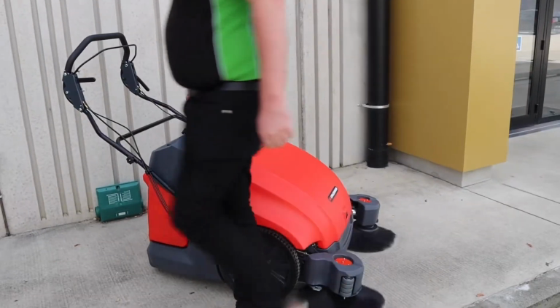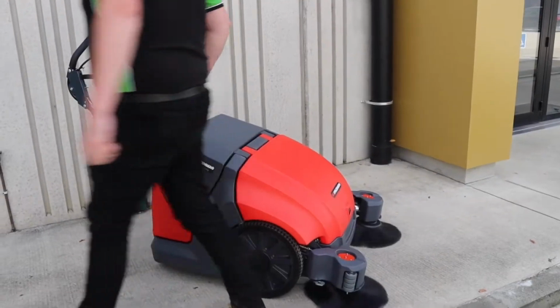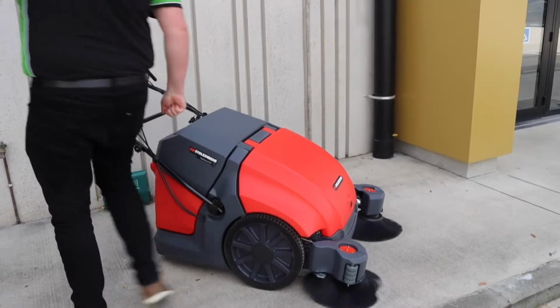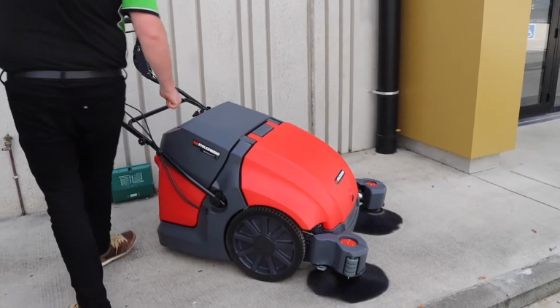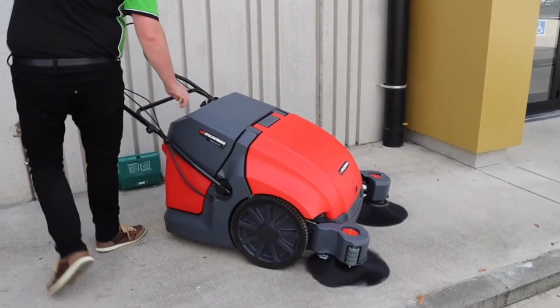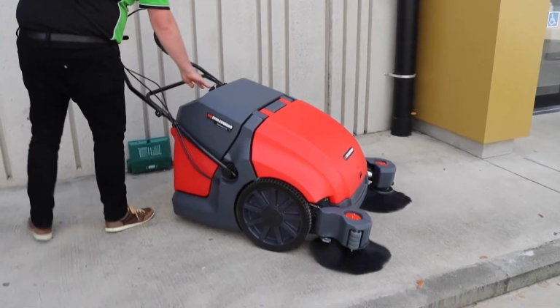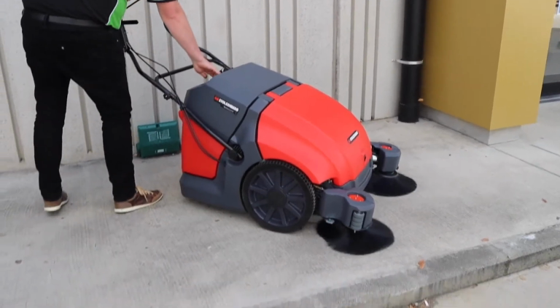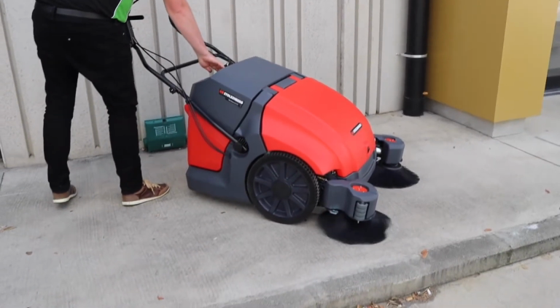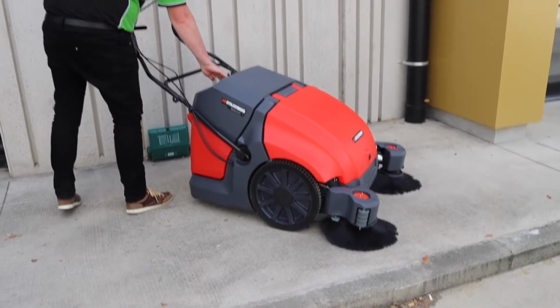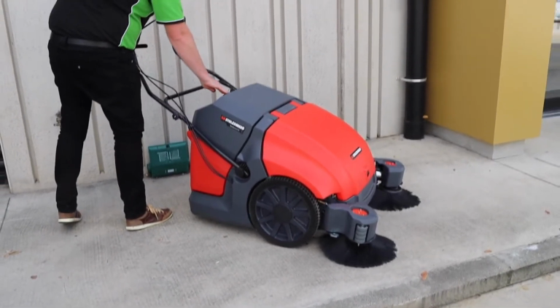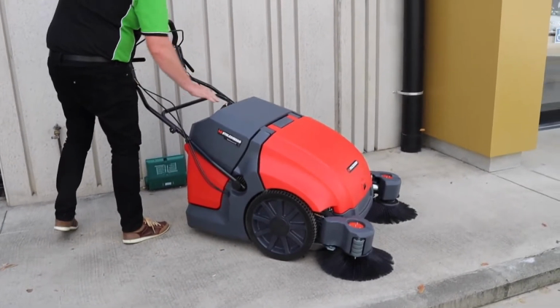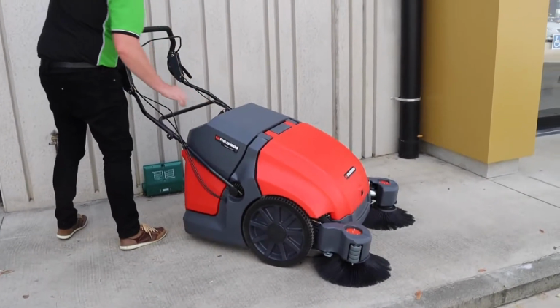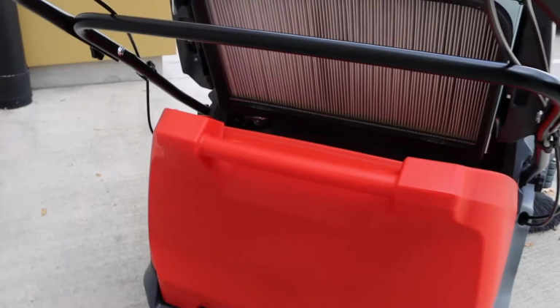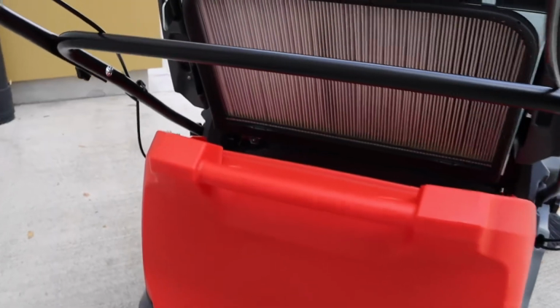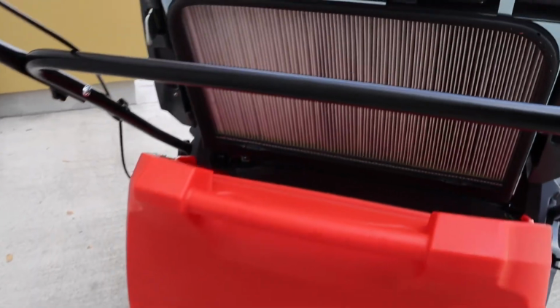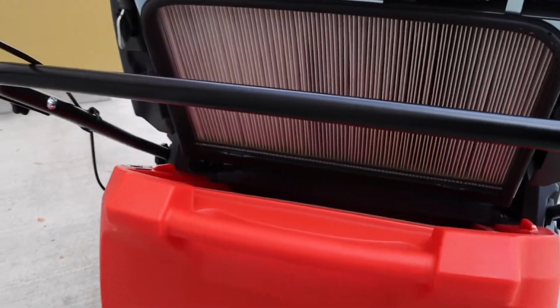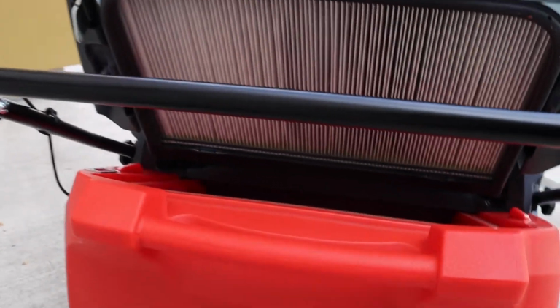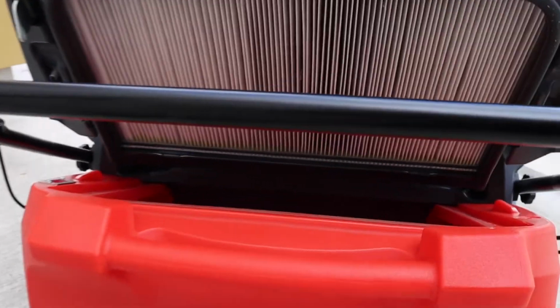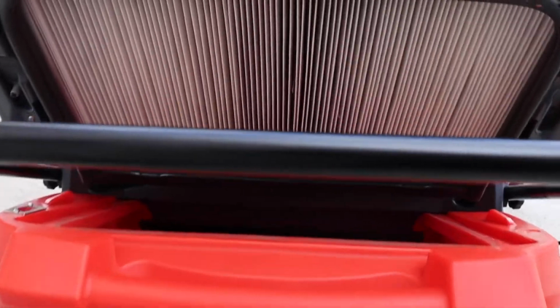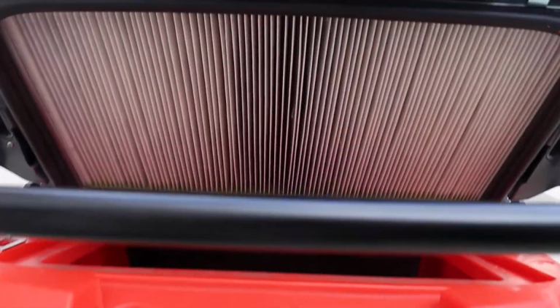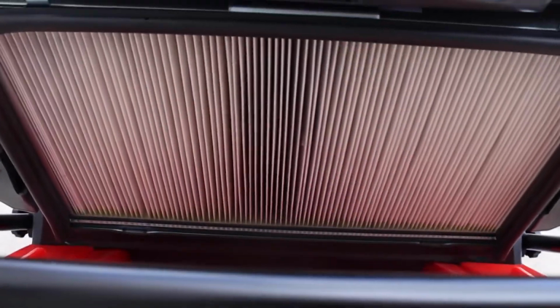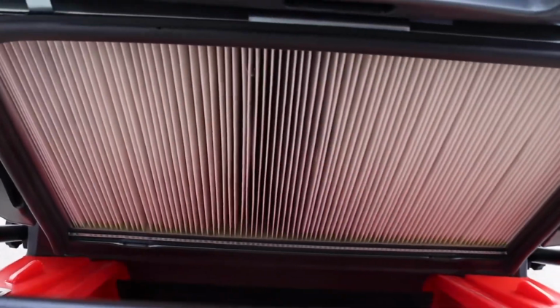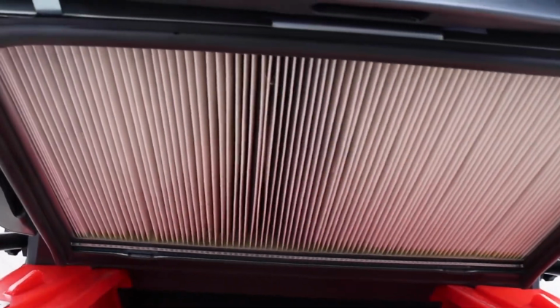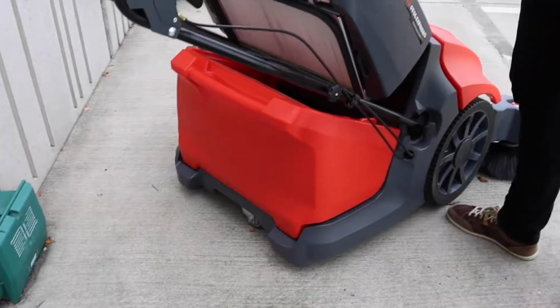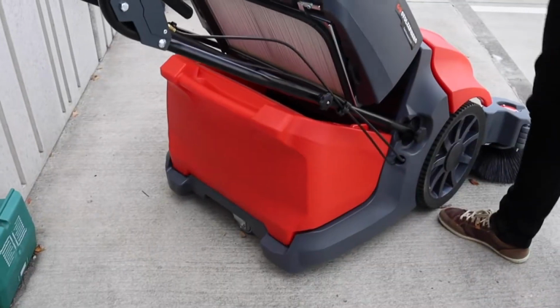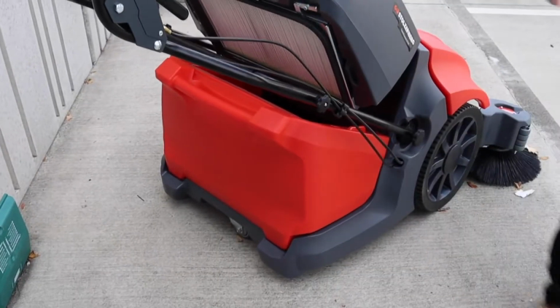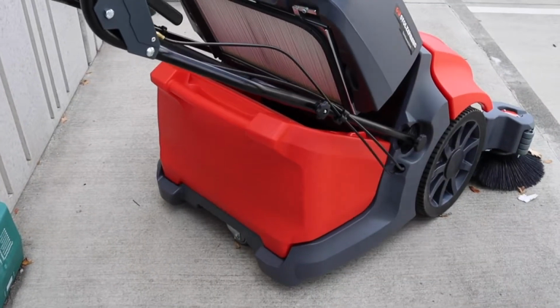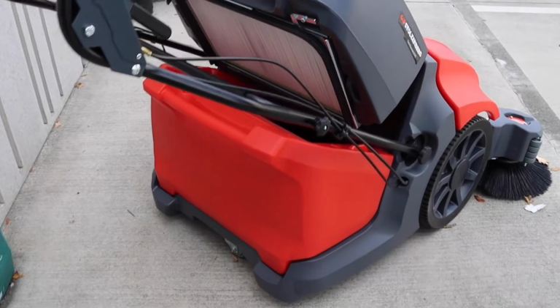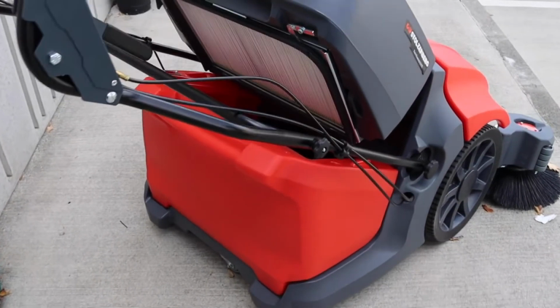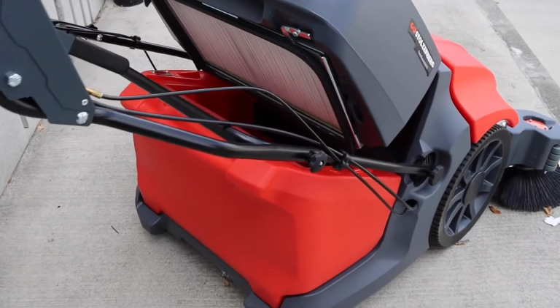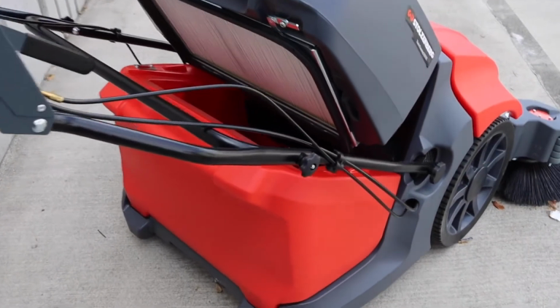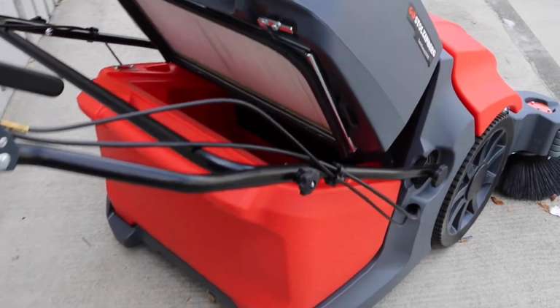With stronger airflow and a large powered filter with a filter shaker designed to reduce blockages, you'll have less dust in your facility. And that's great news for your team and your products.